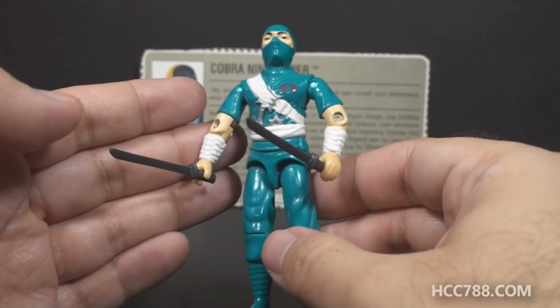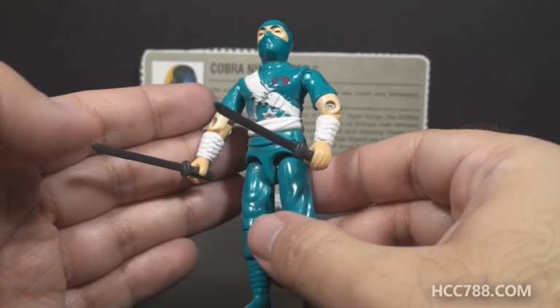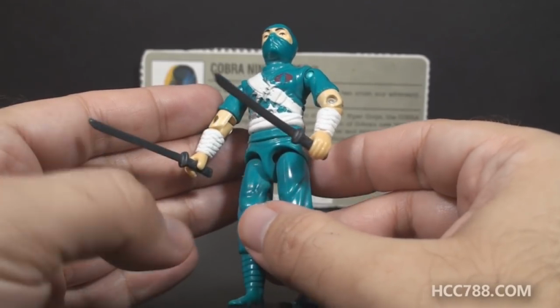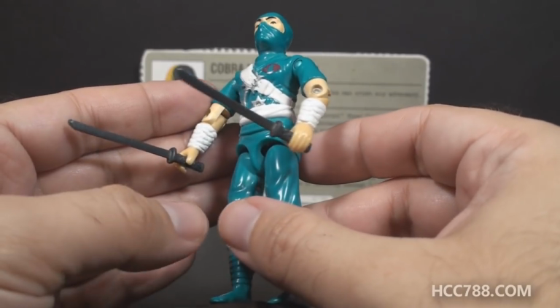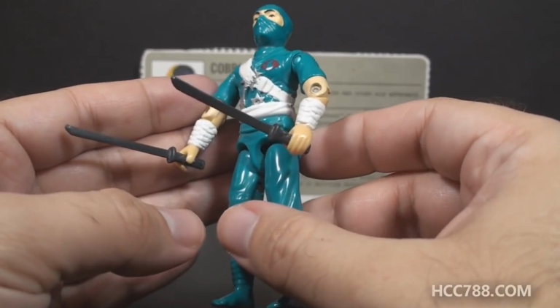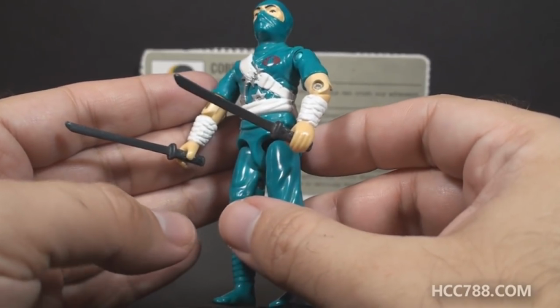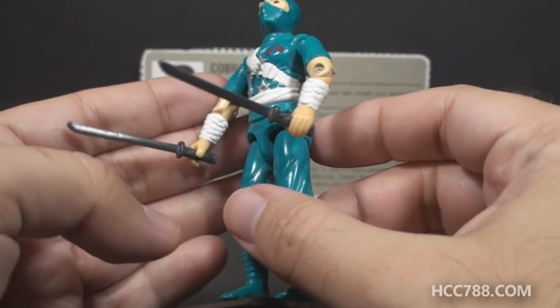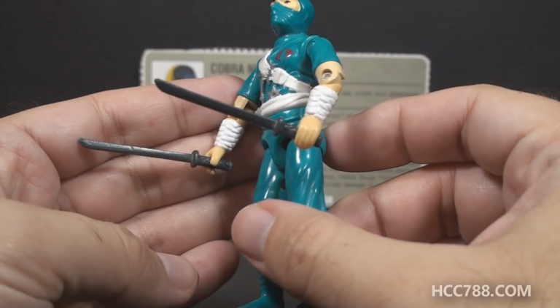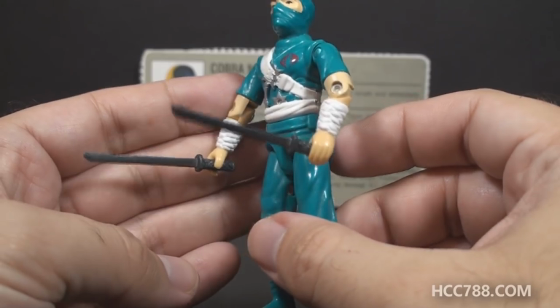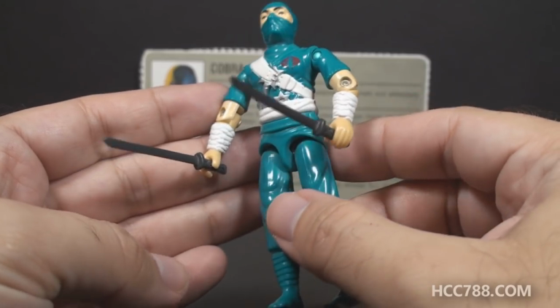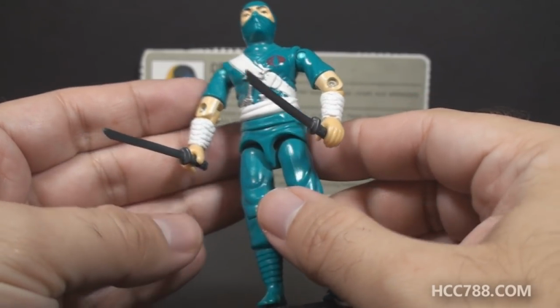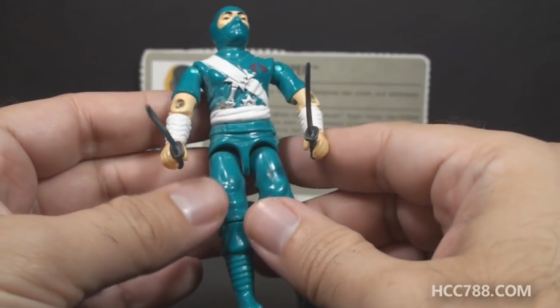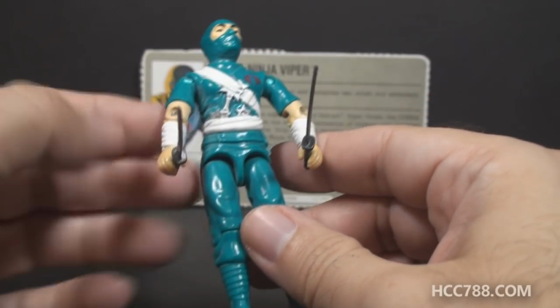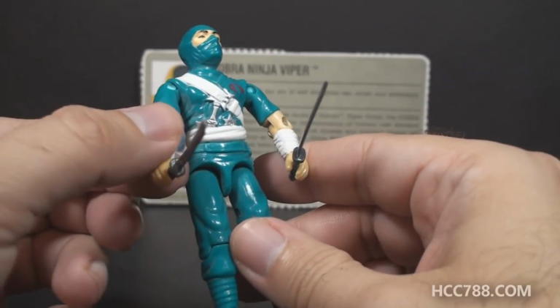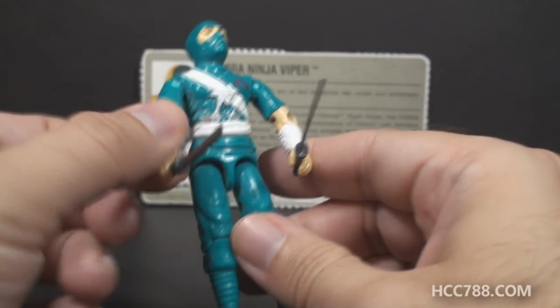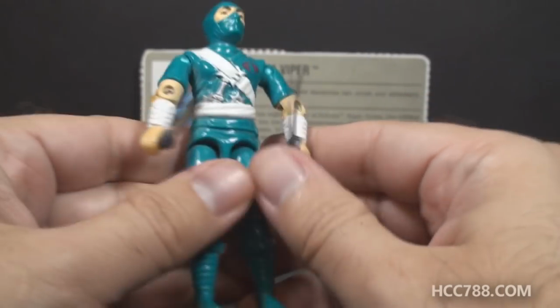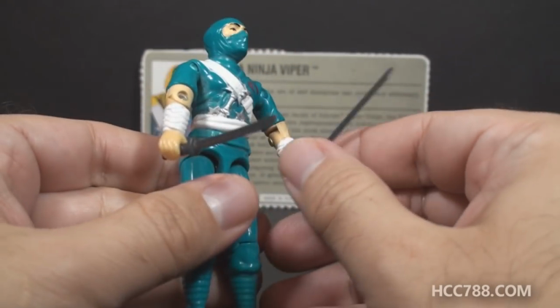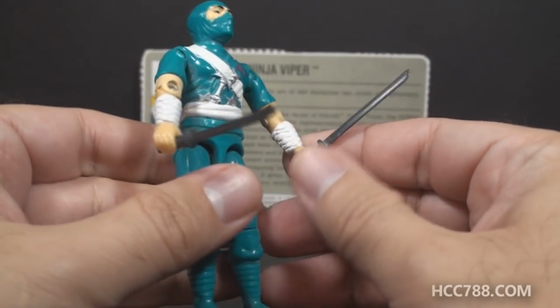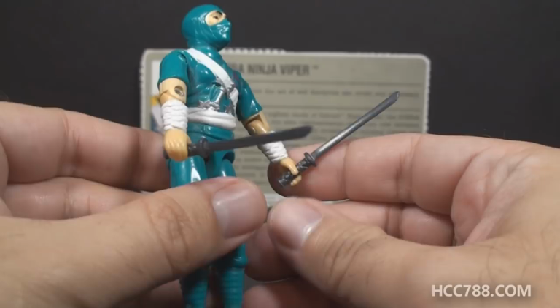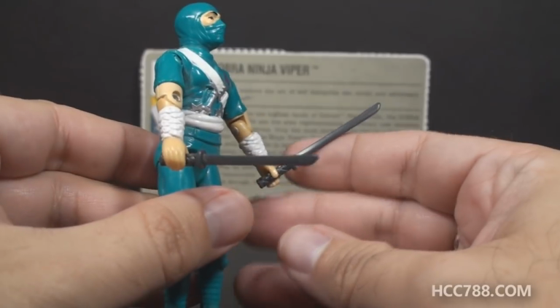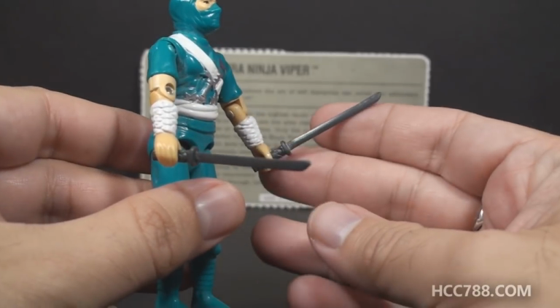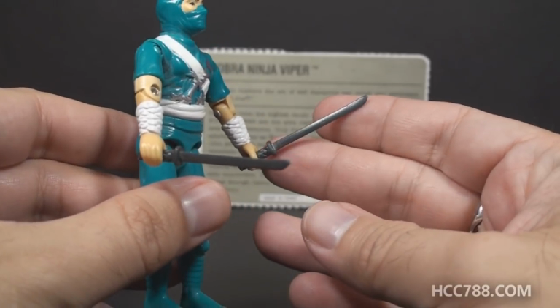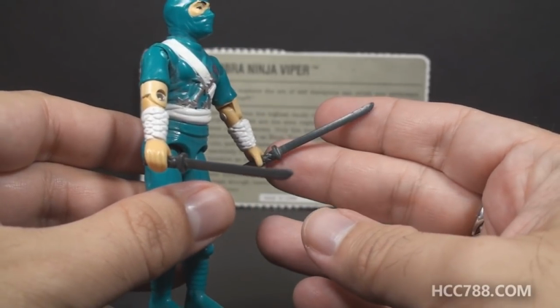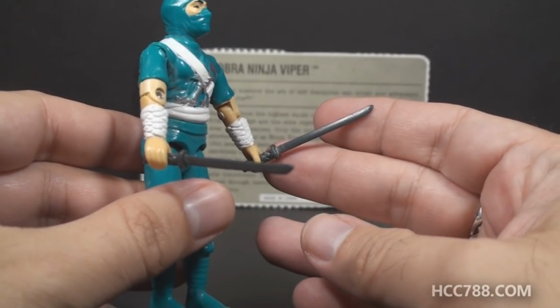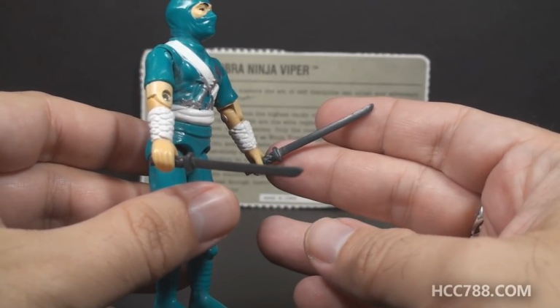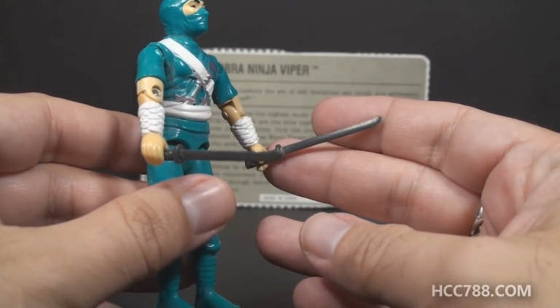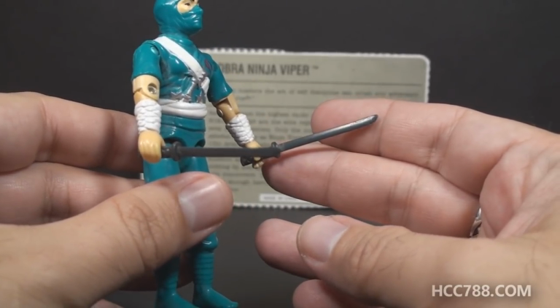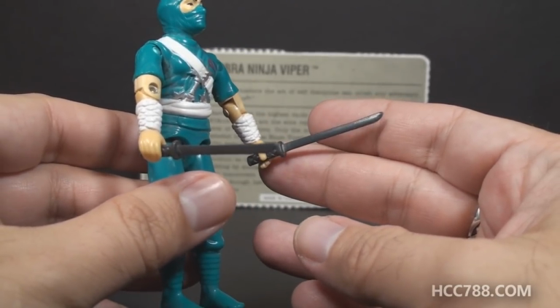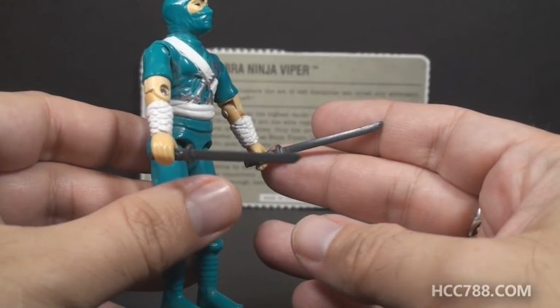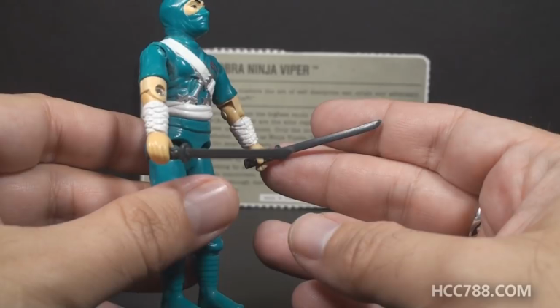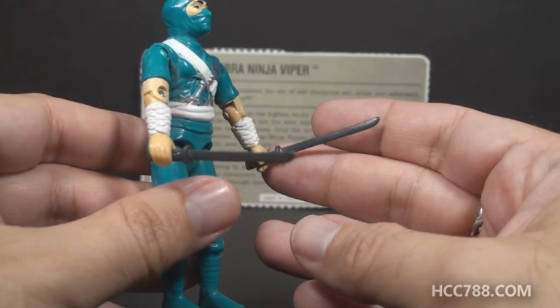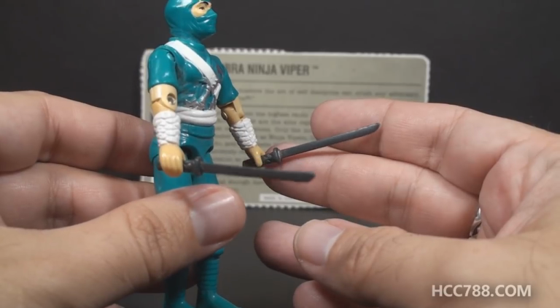The Ninja Viper came with two swords. They're both the same — these are dark gray. There is an accessories variant. Some Ninja Vipers had light gray swords. And there's another variant: some Ninja Vipers were released without swords at all.